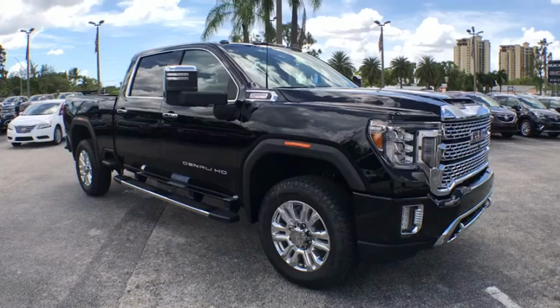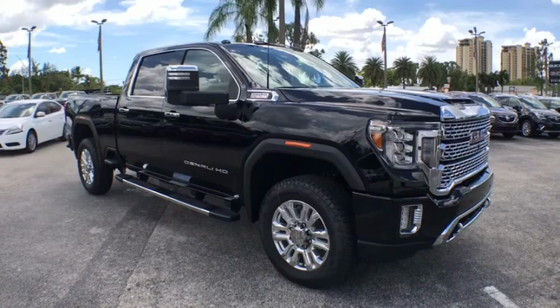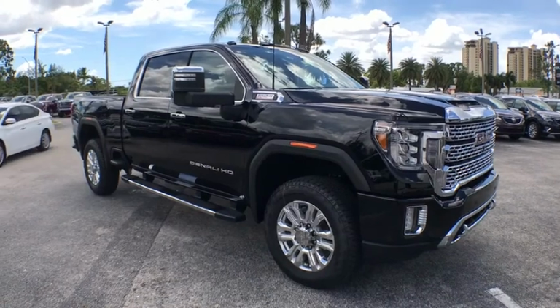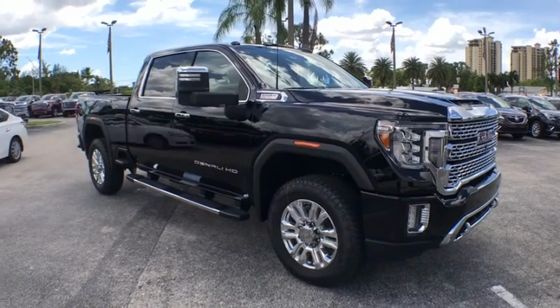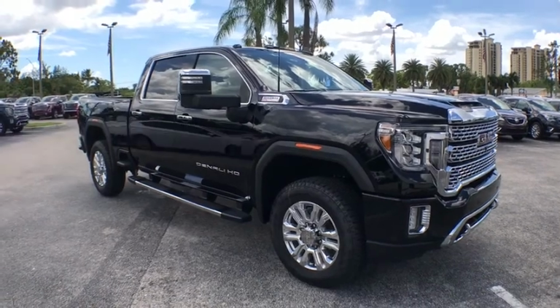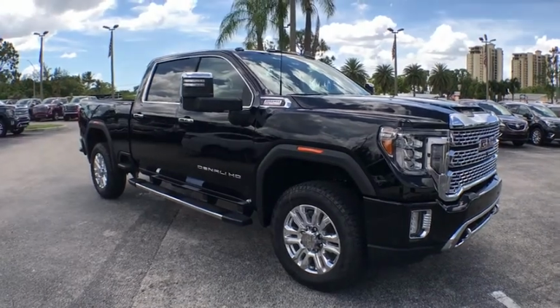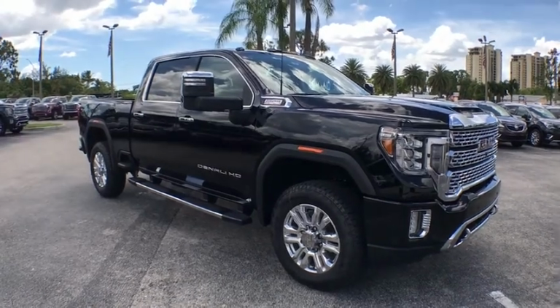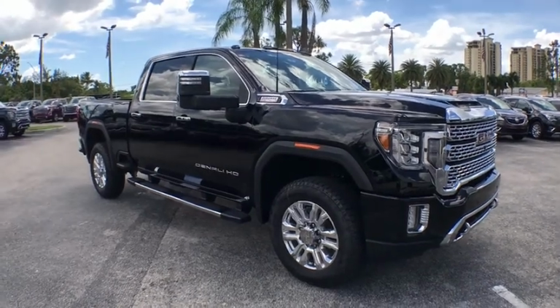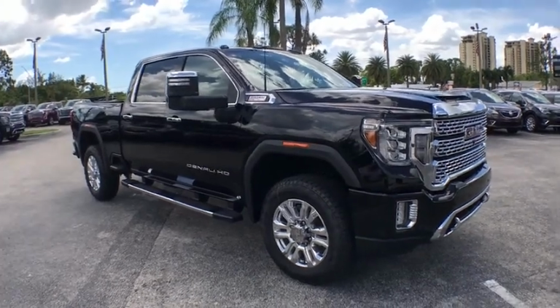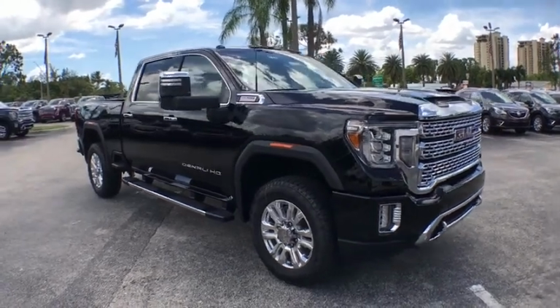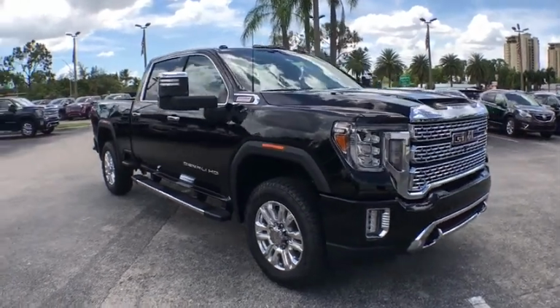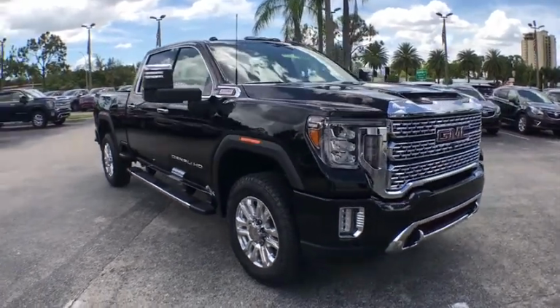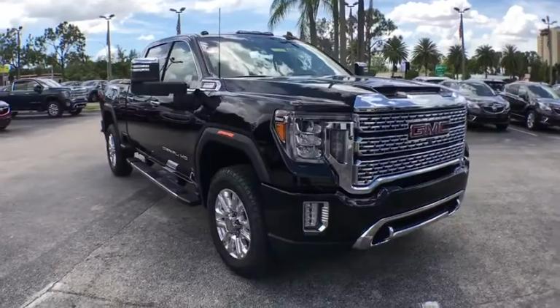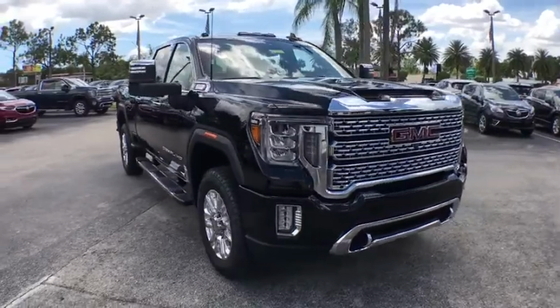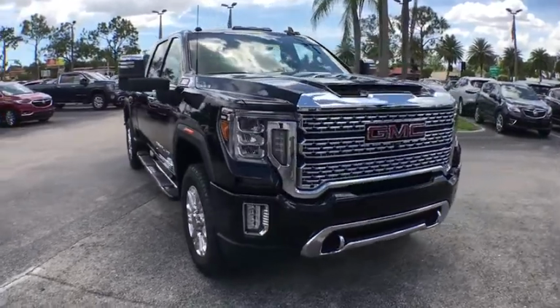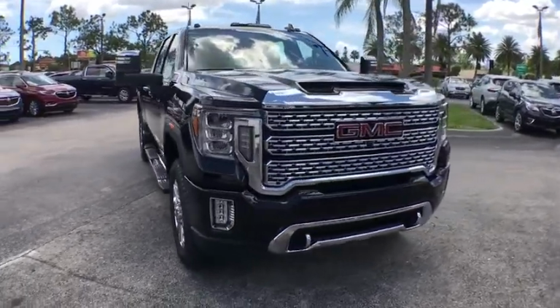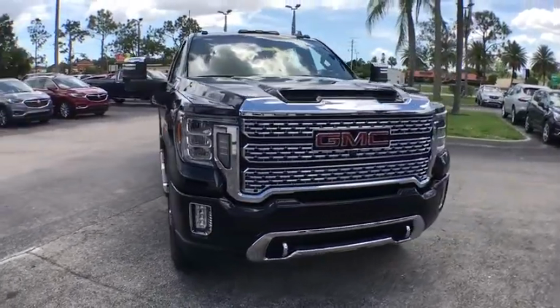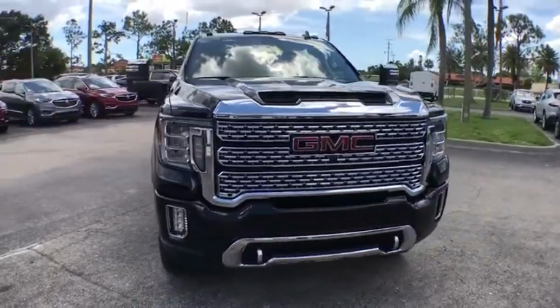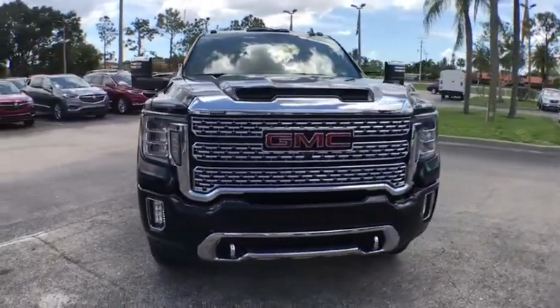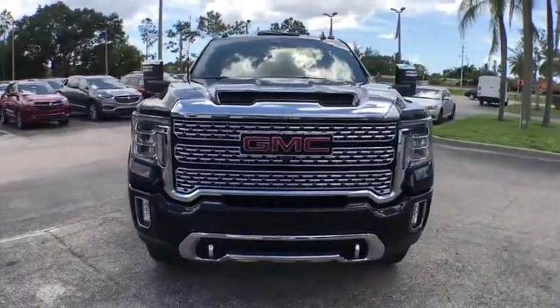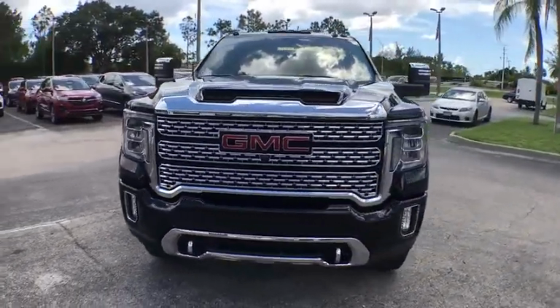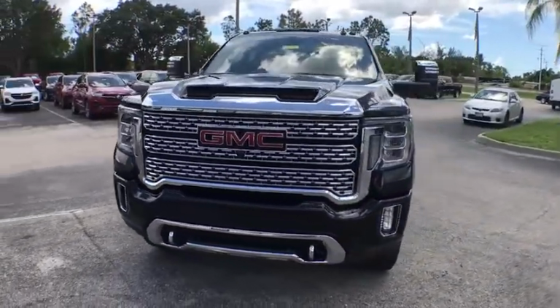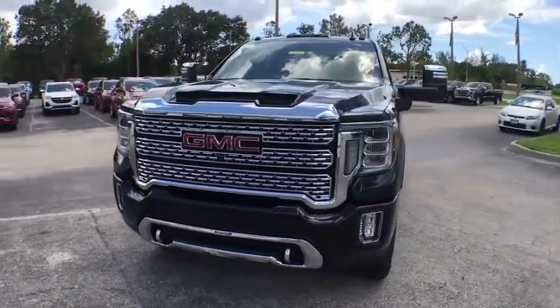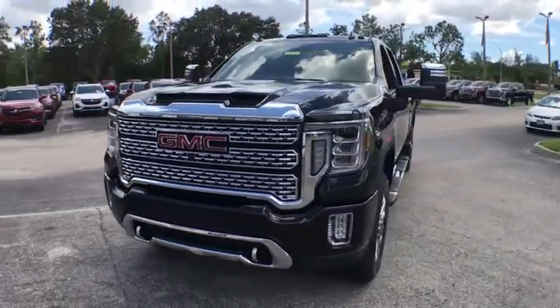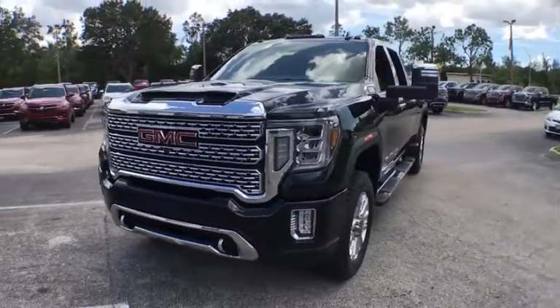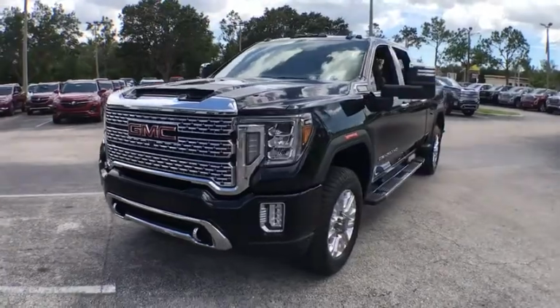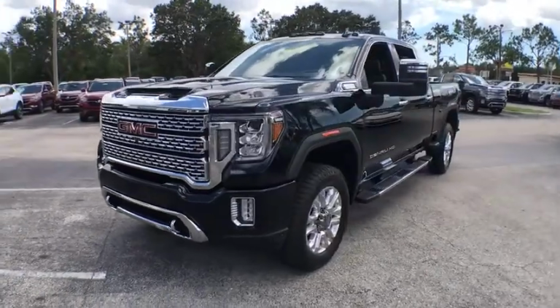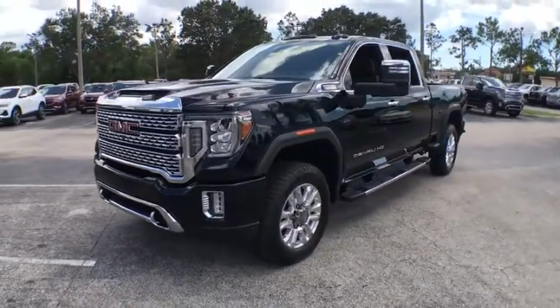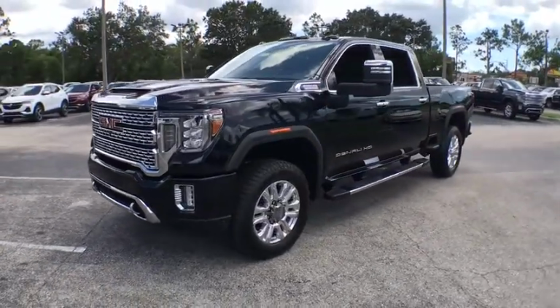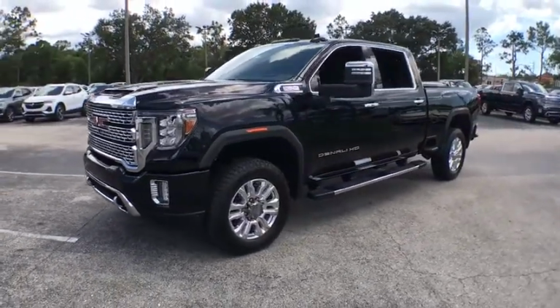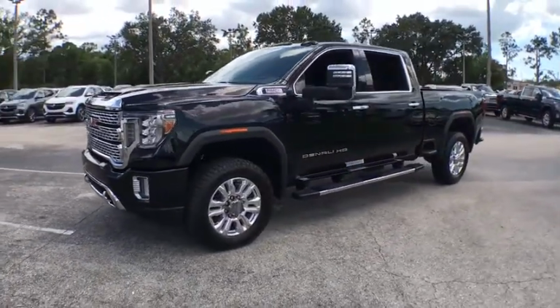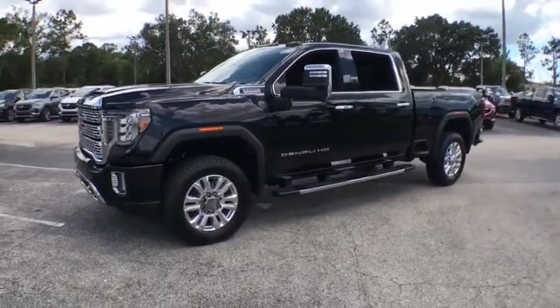Stop by and take a look at the 2020 GMC Sierra 3500 HD. Sierra 3500 HD — epic power at a not-so-epic price. Here are some of this vehicle's great options.